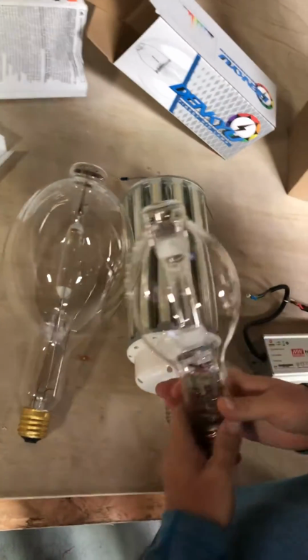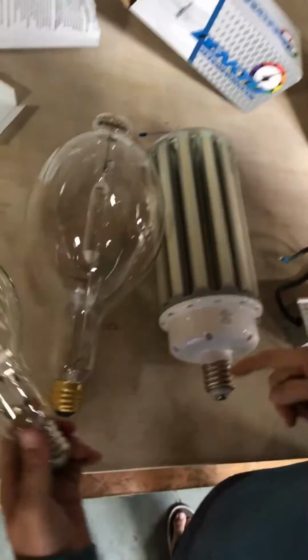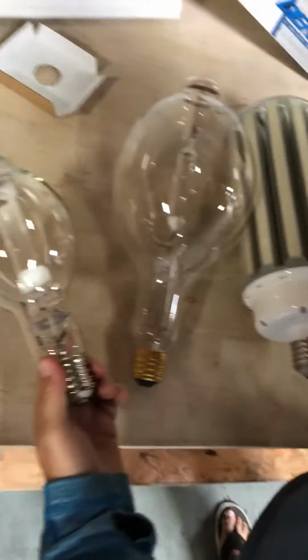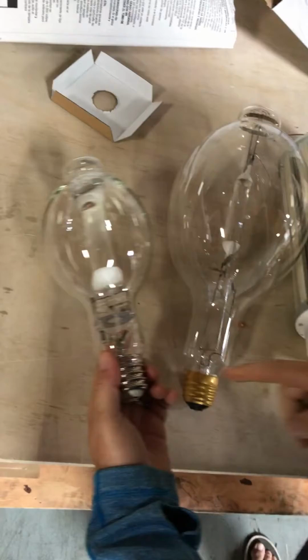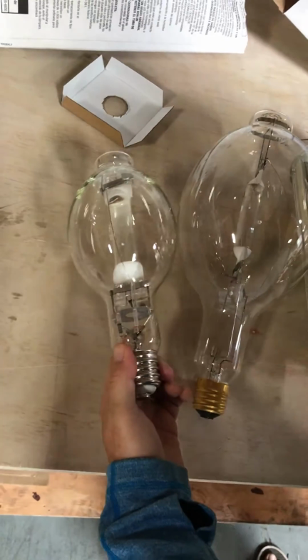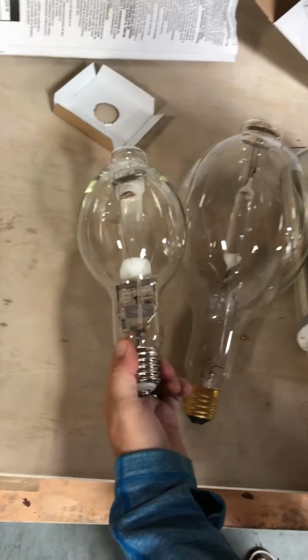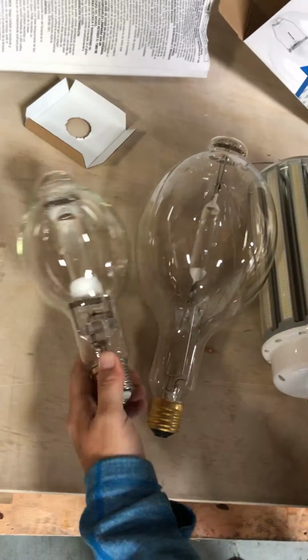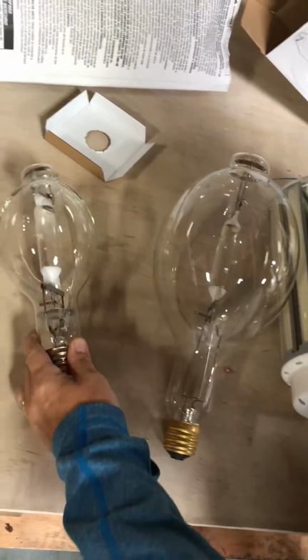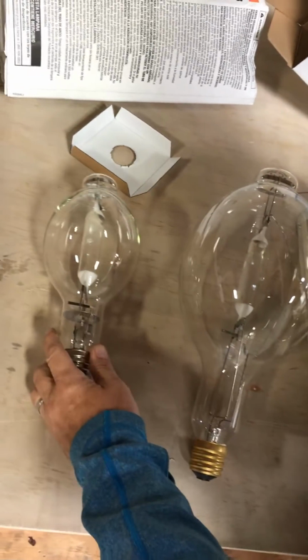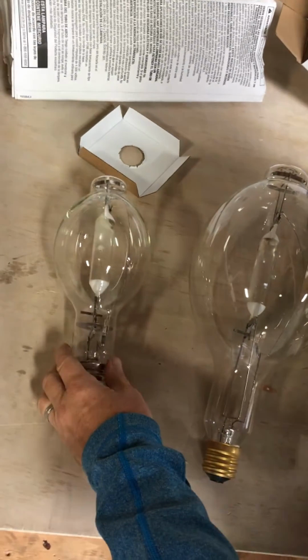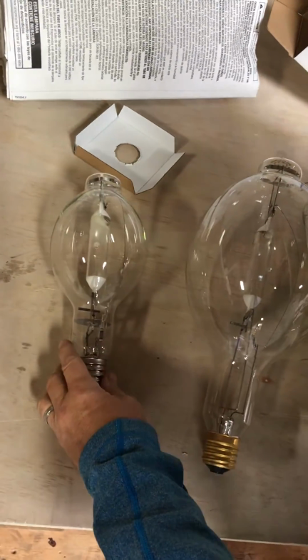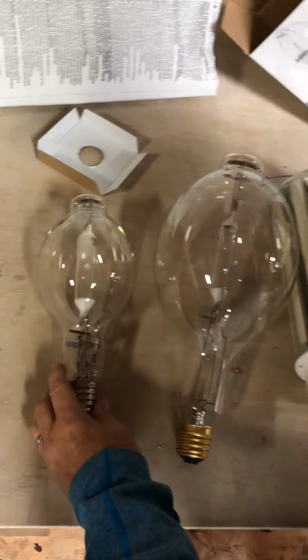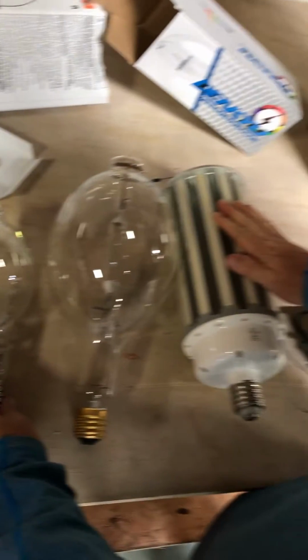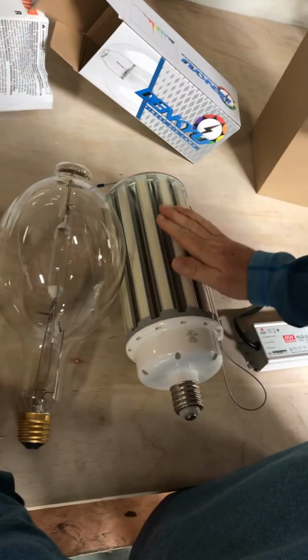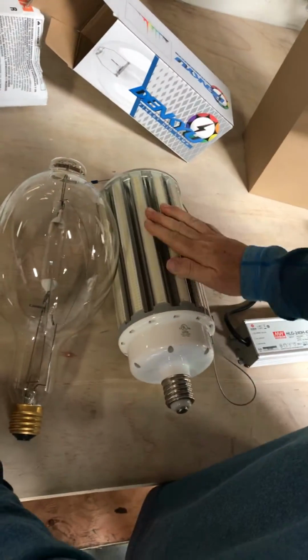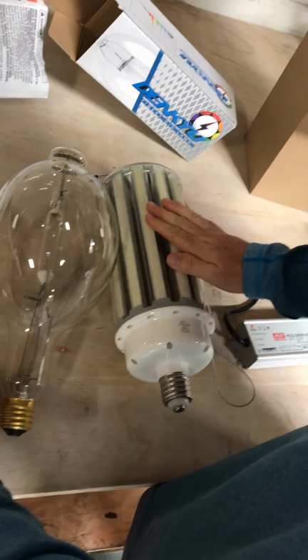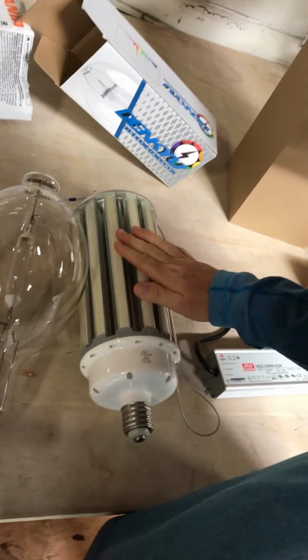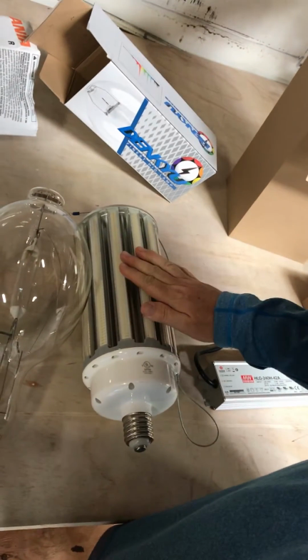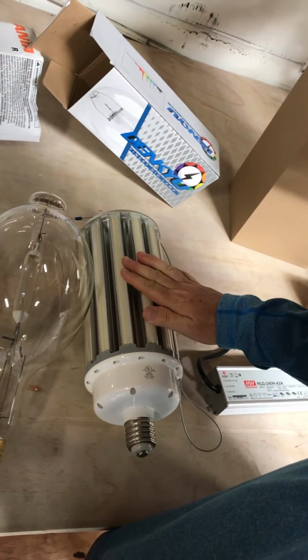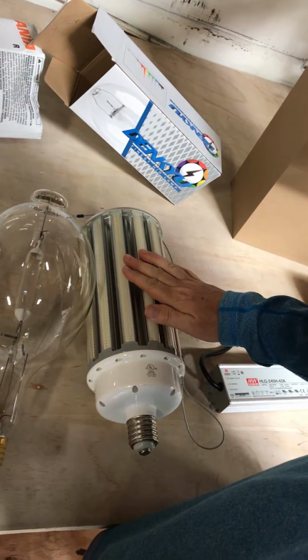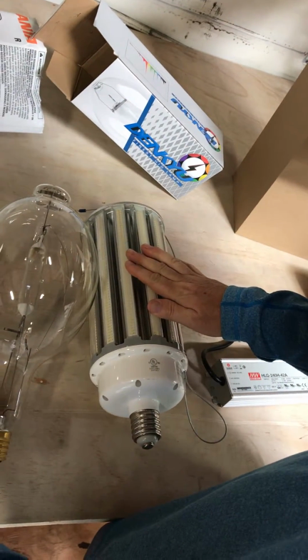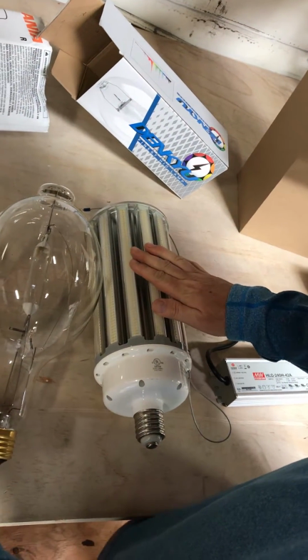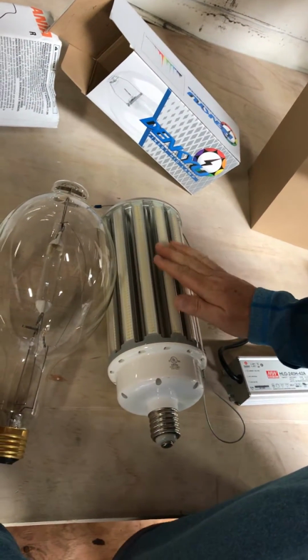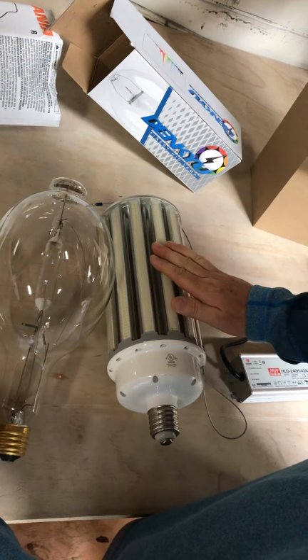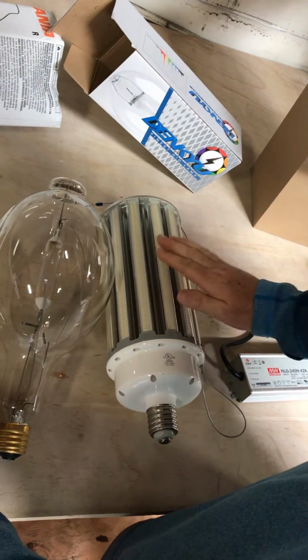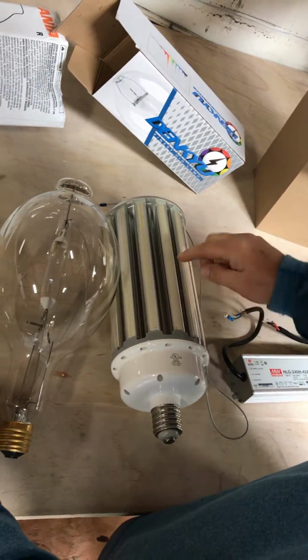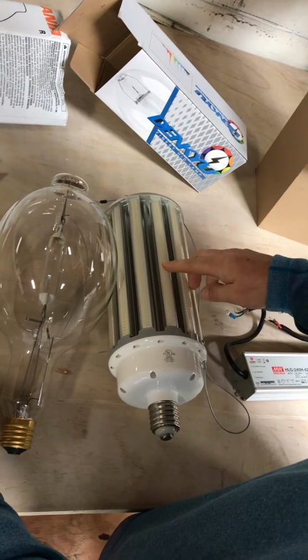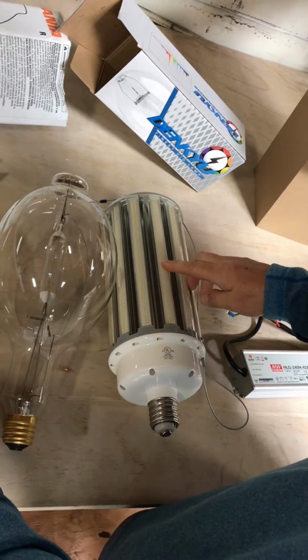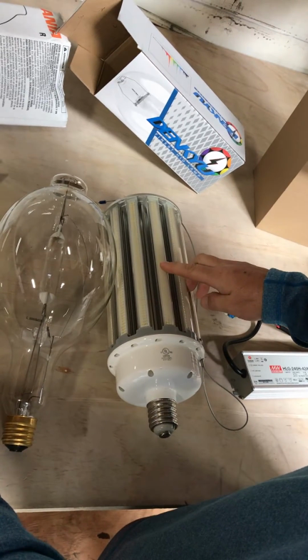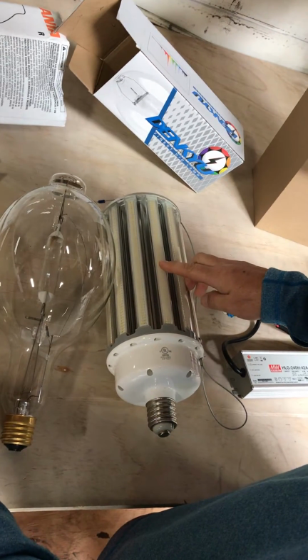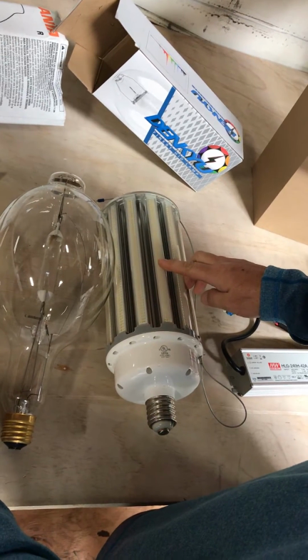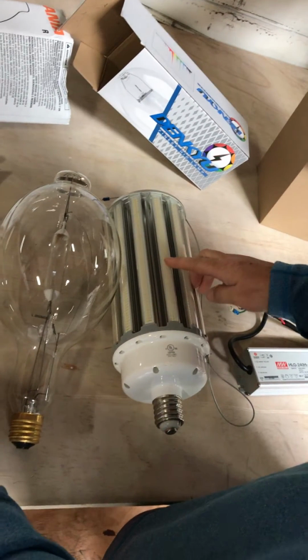By the way, they're all the same base — they're all E39 bases. This is 50,000 hours, it's a 5000K, and it's 120/277 volt. If you do need 480 volt, we have a step-down transformer for an additional $20.